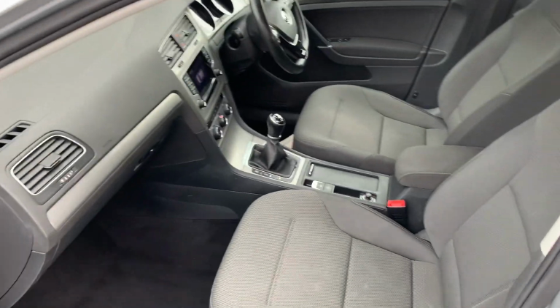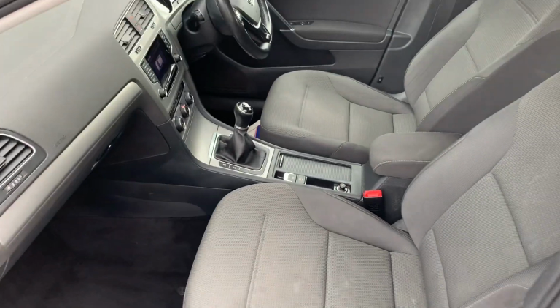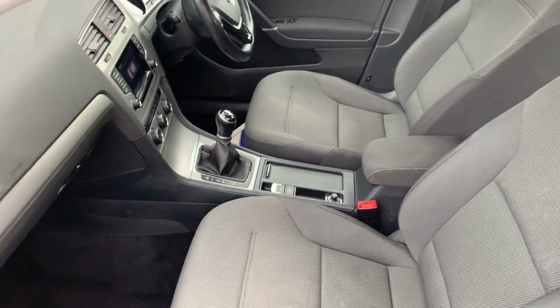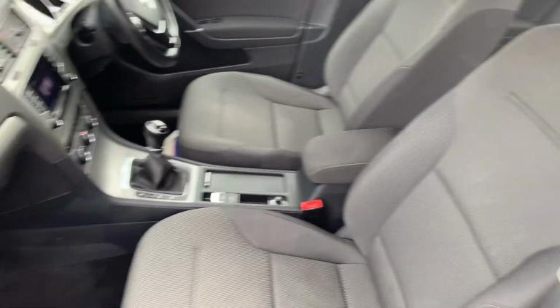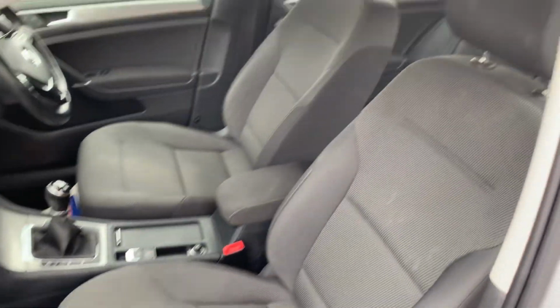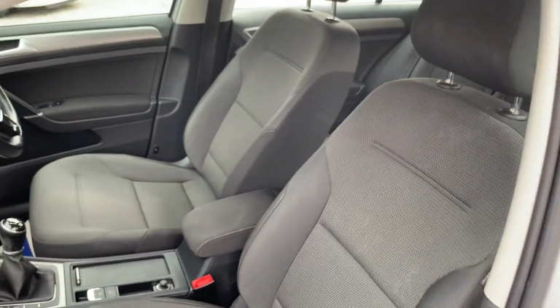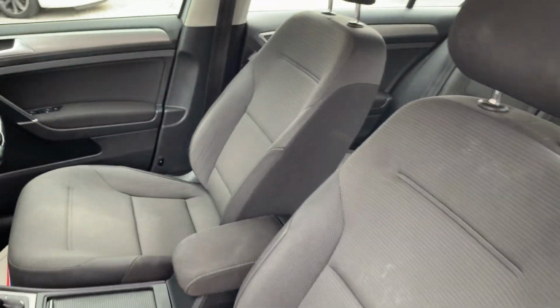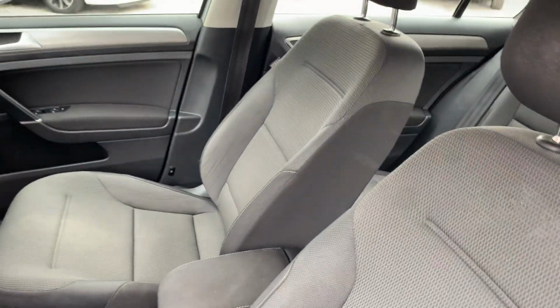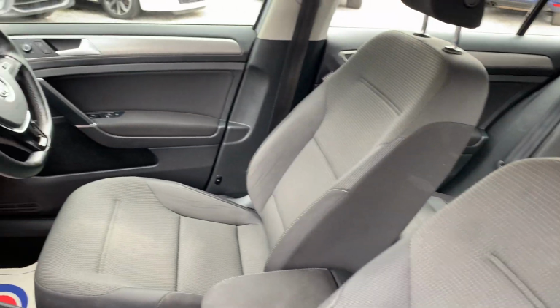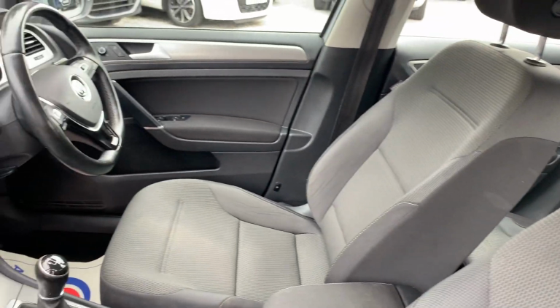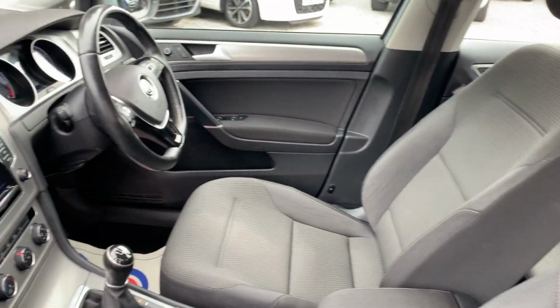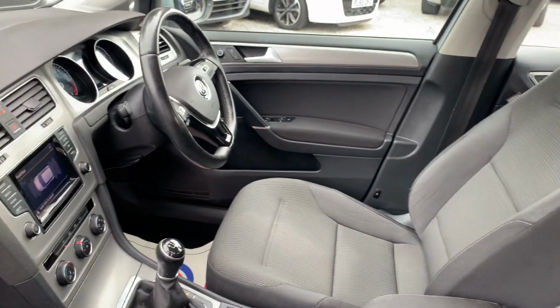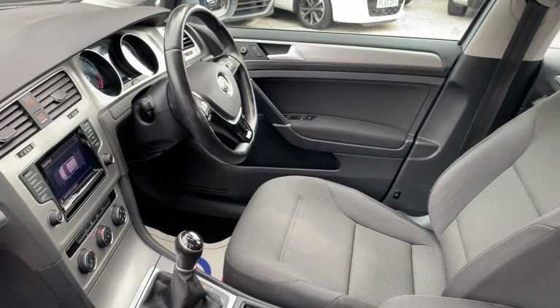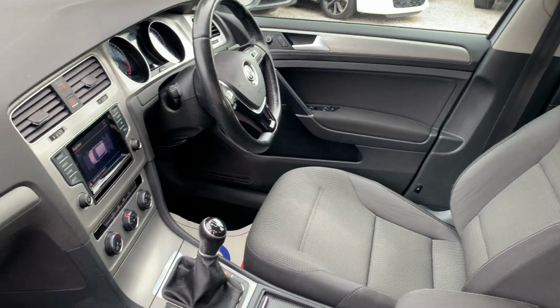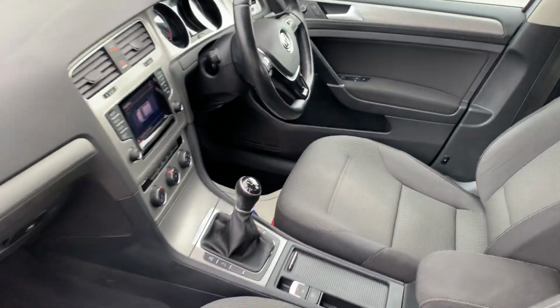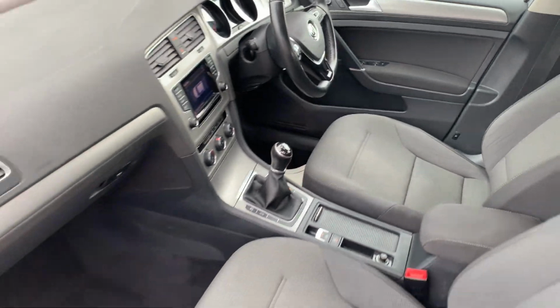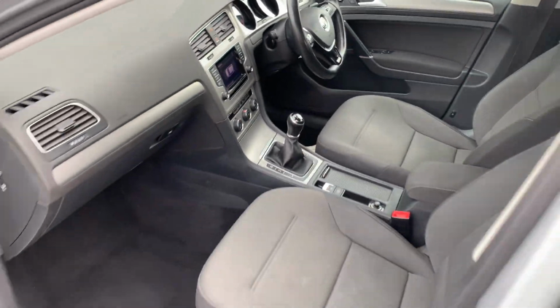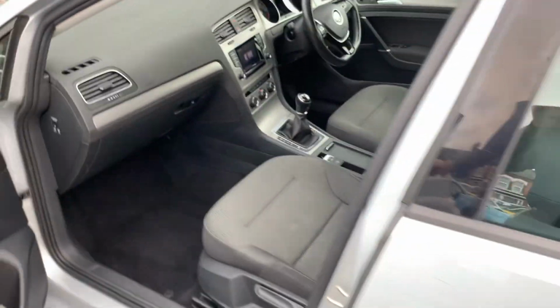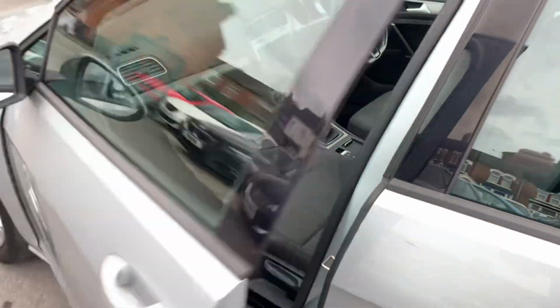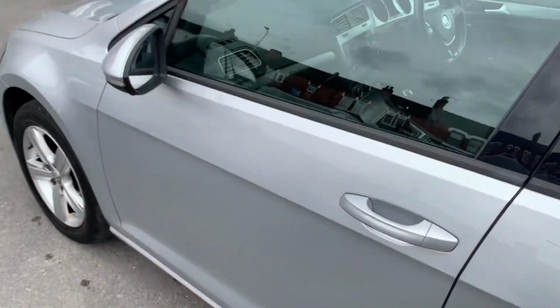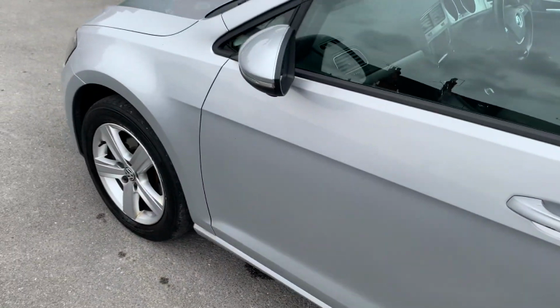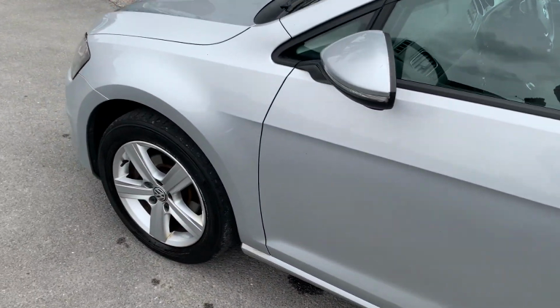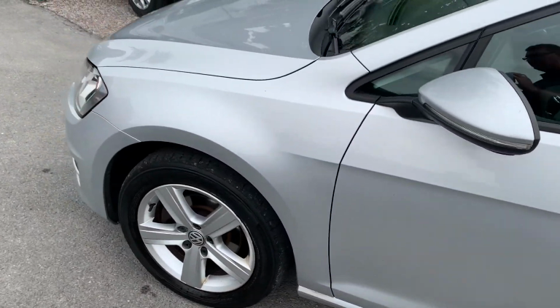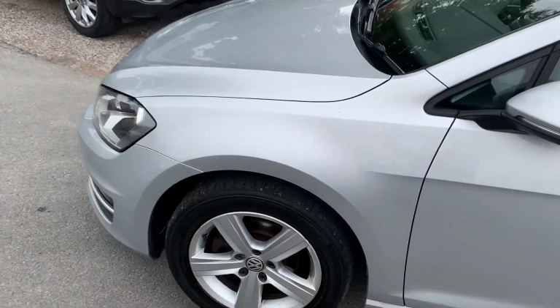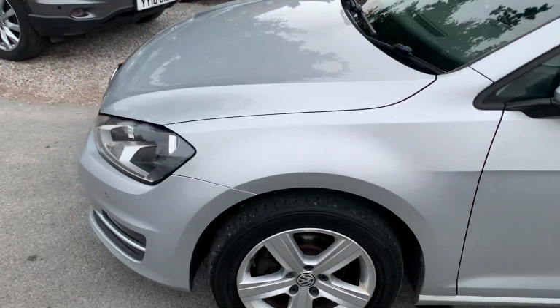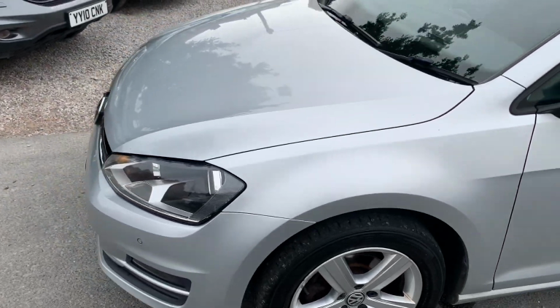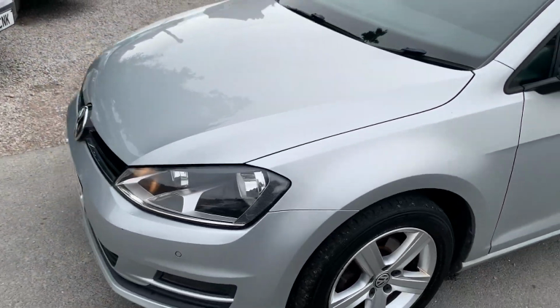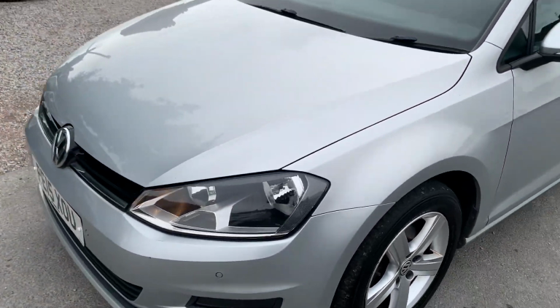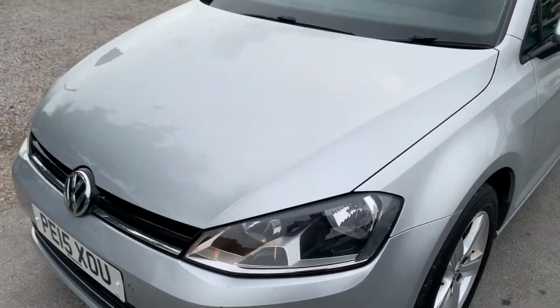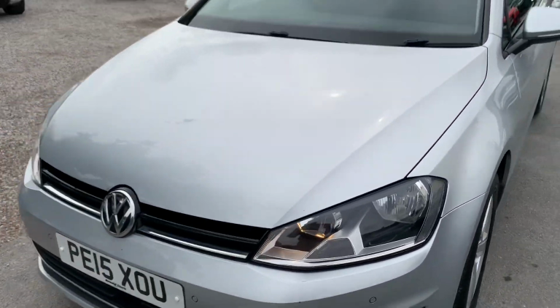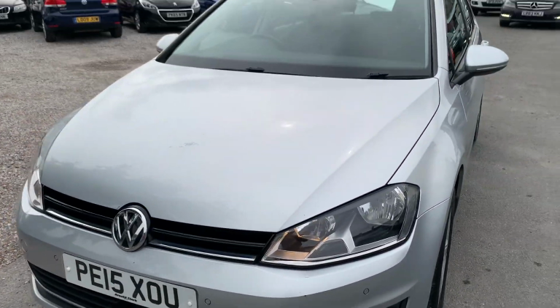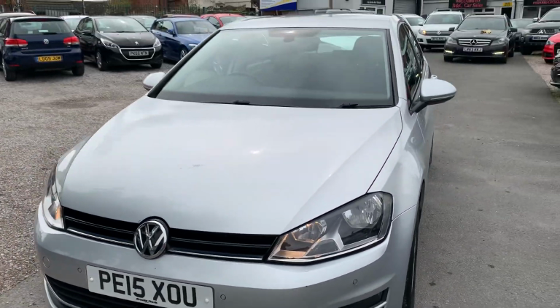Finance is available on our cars, T's and C's apply. We're based in Crewe in Cheshire, just around the corner from the train station or a 10 minute drive off the motorway. Any questions about this one? Just give us a ring.